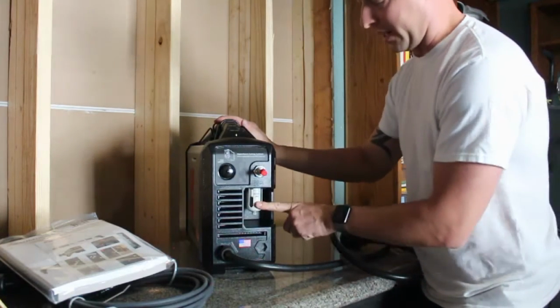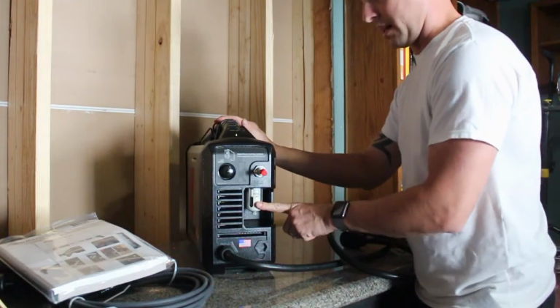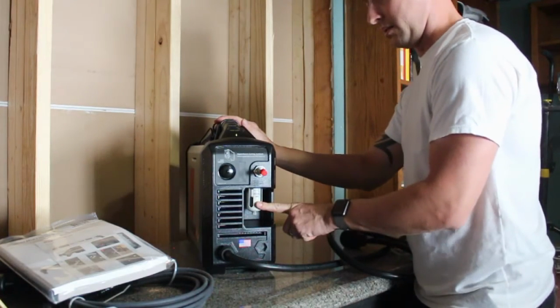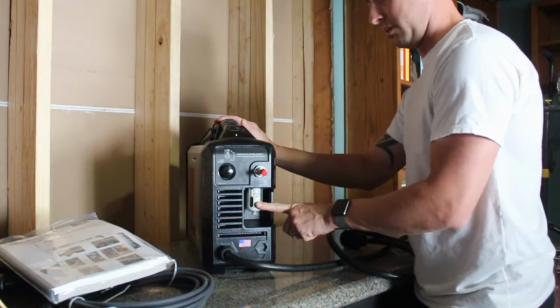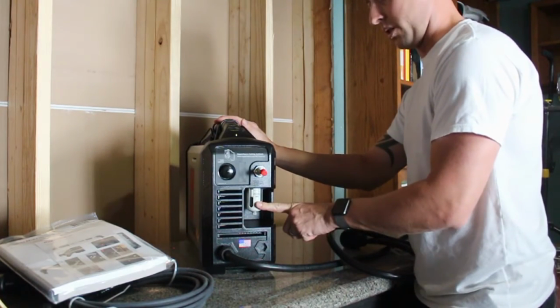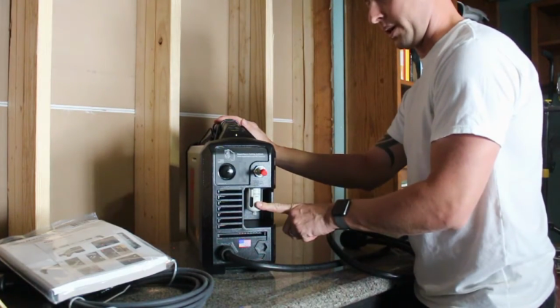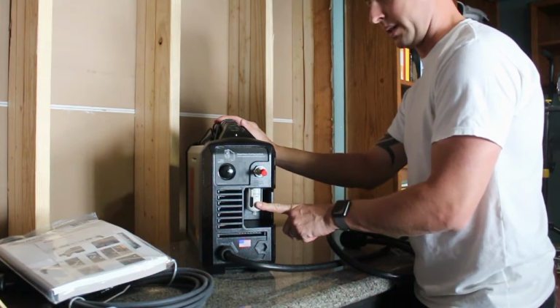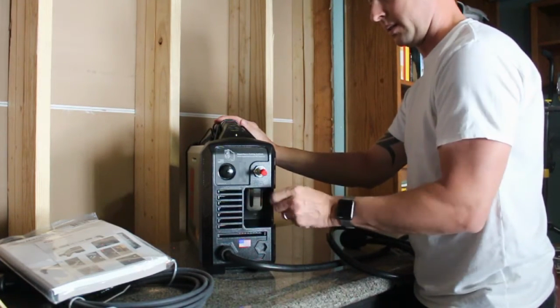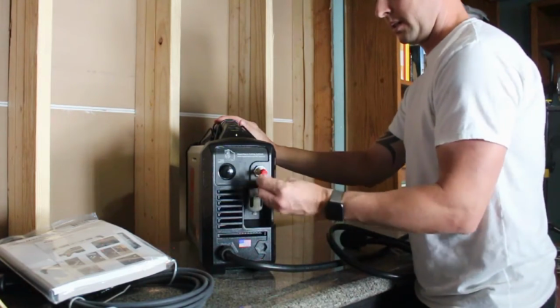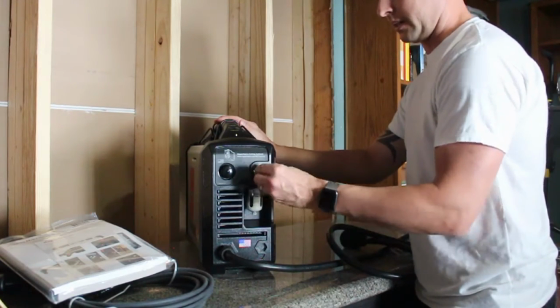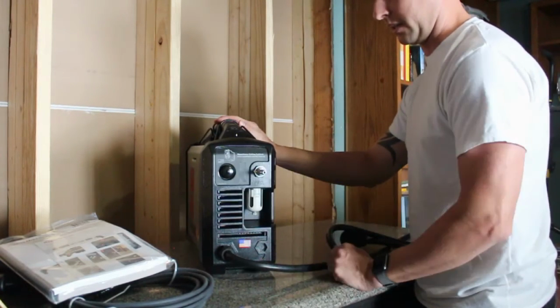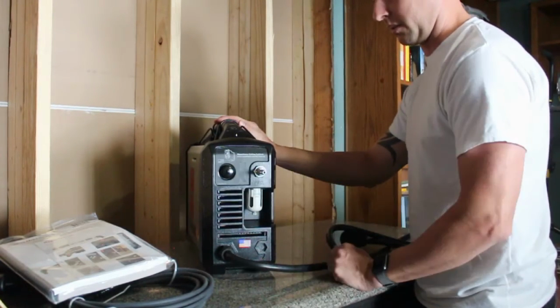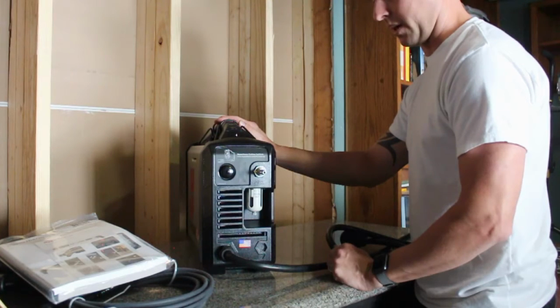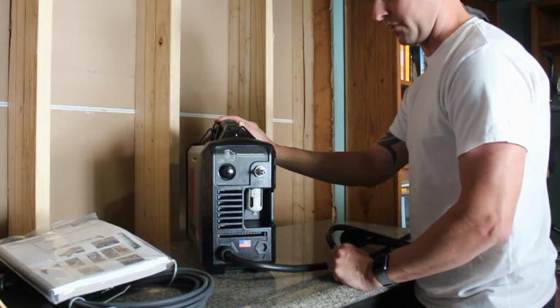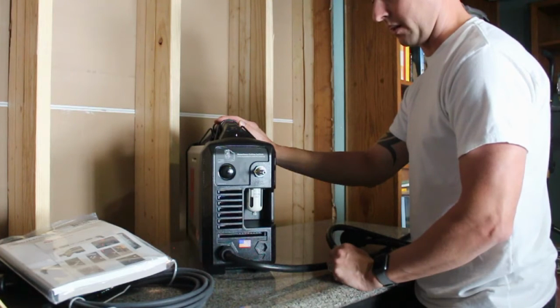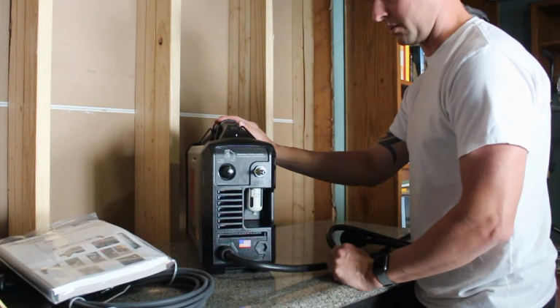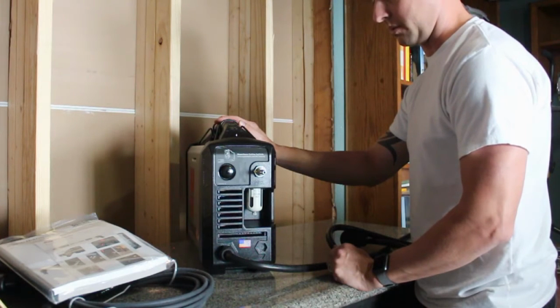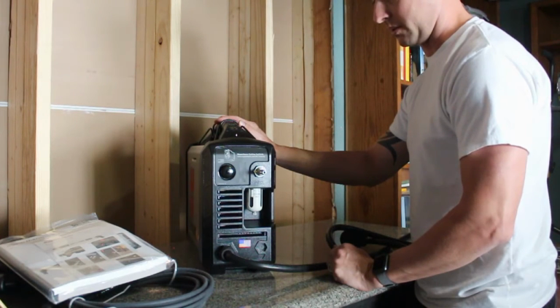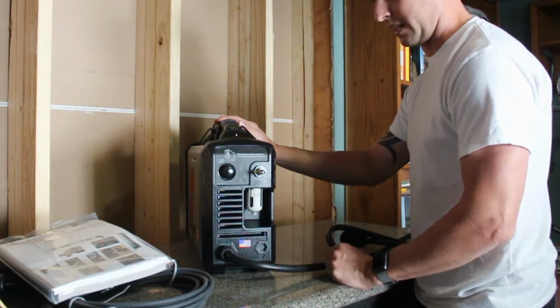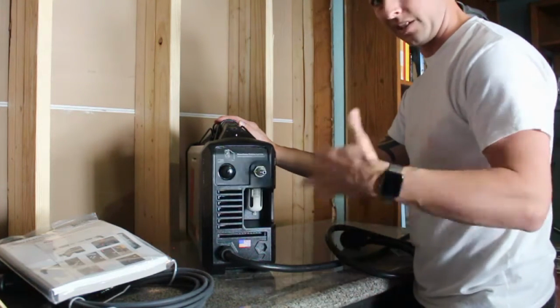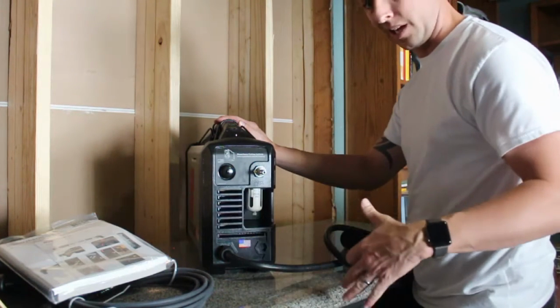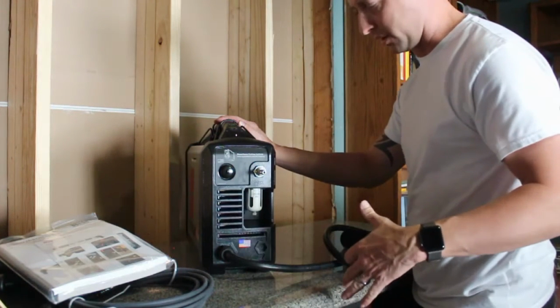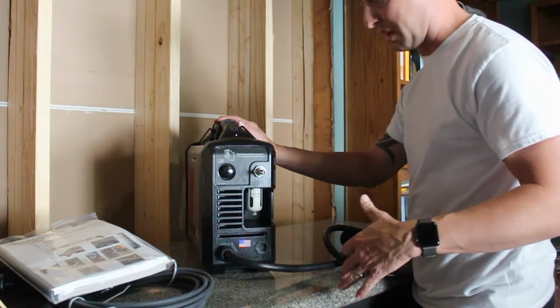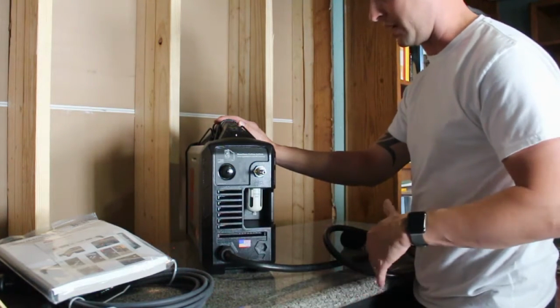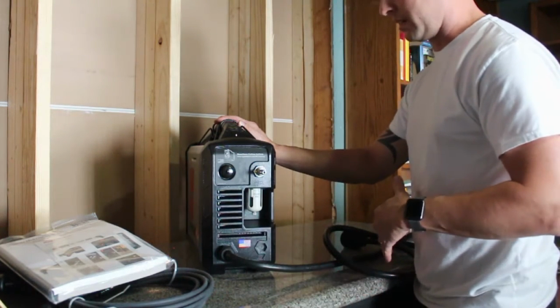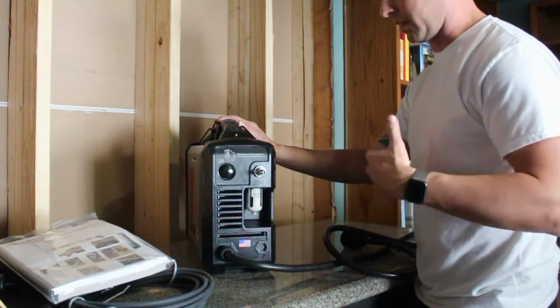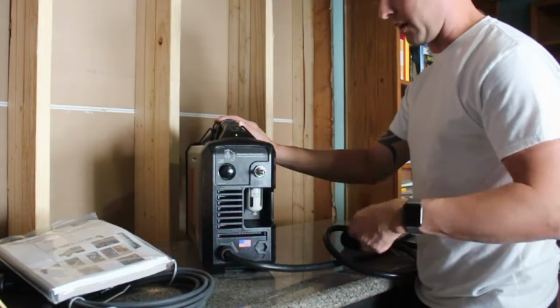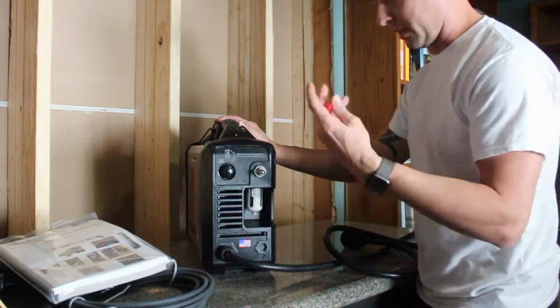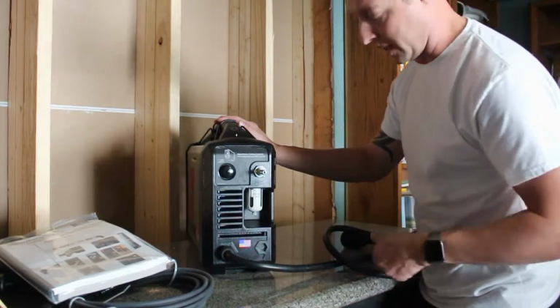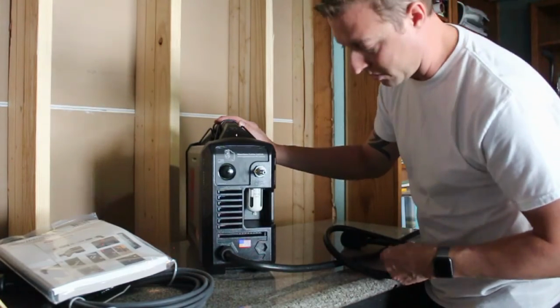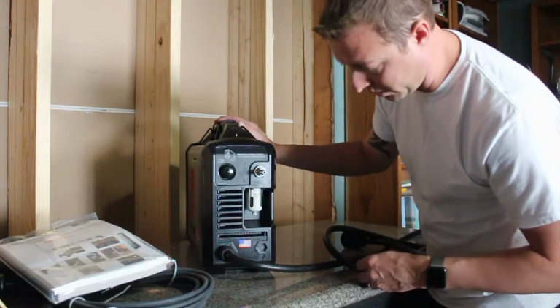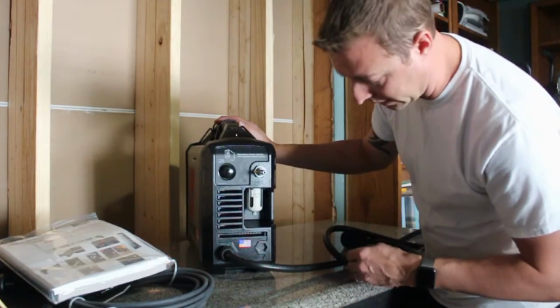Around the back it's already got a water separator built in and it's already threaded for your air hose, which is nice. Nothing extra that you need to buy — no Teflon tape, nothing to screw in.